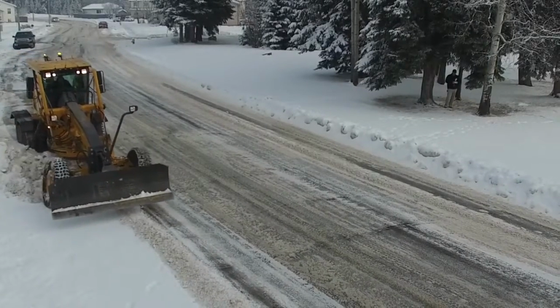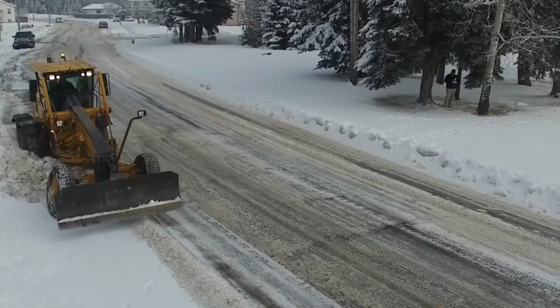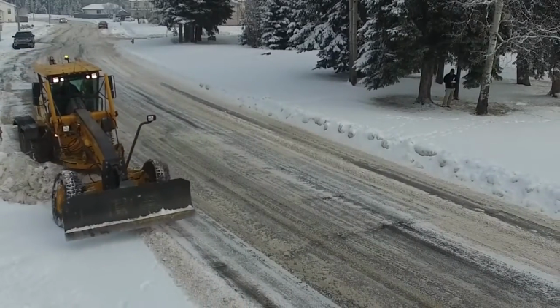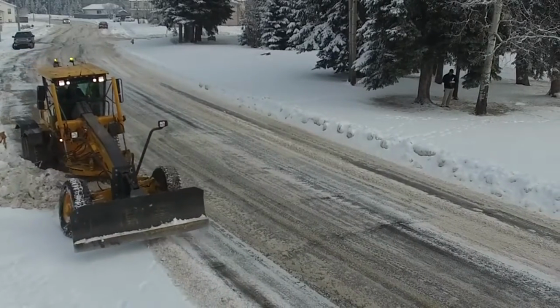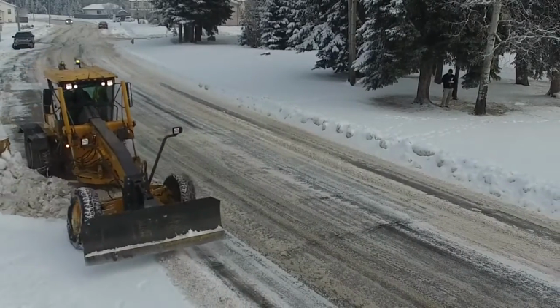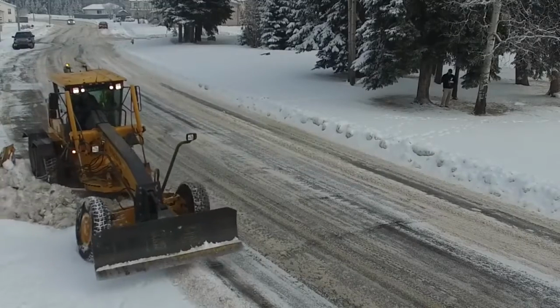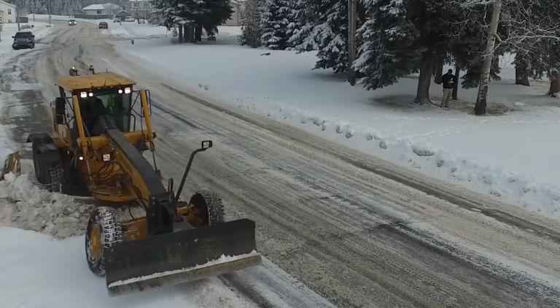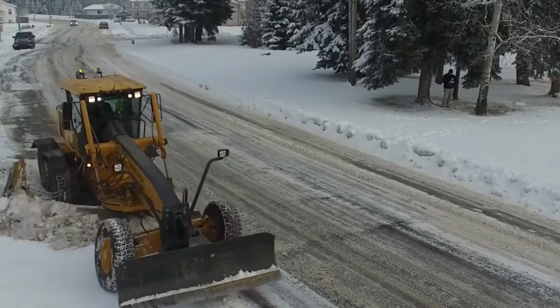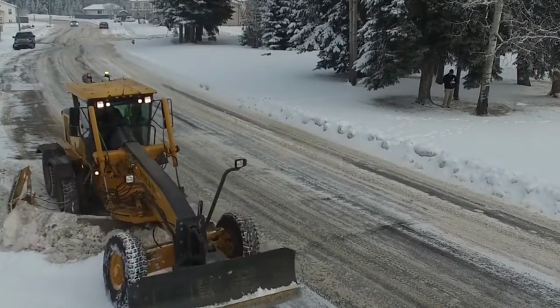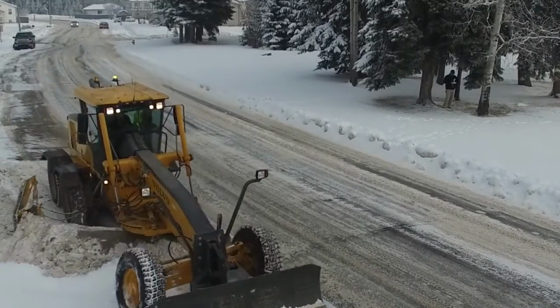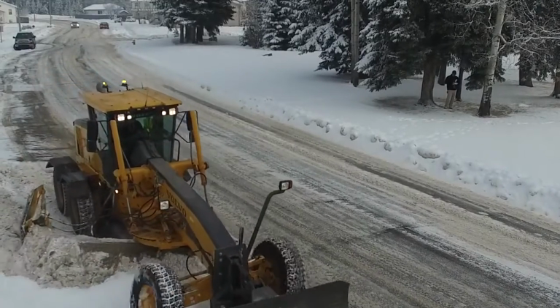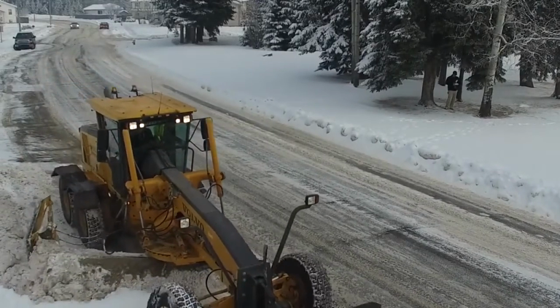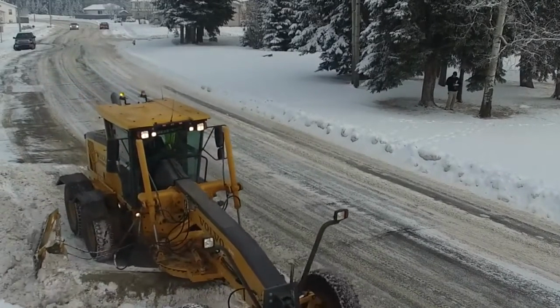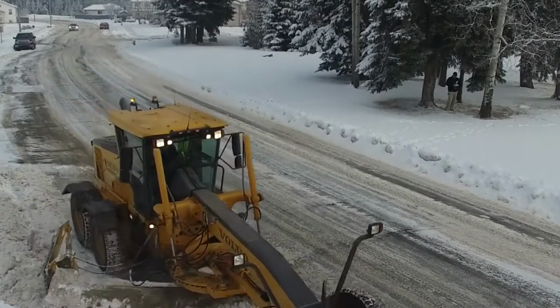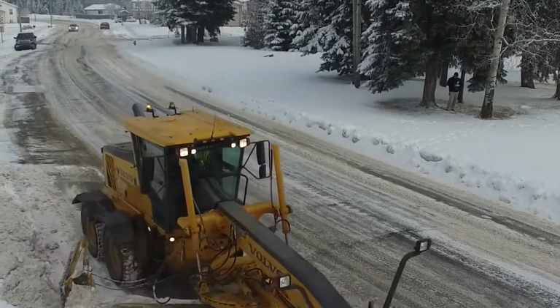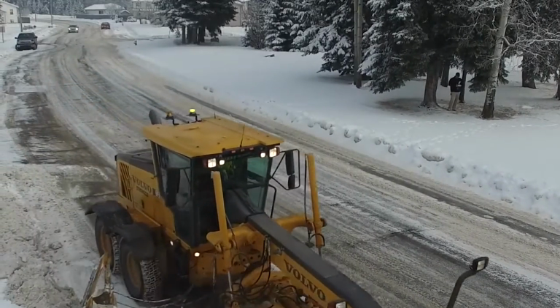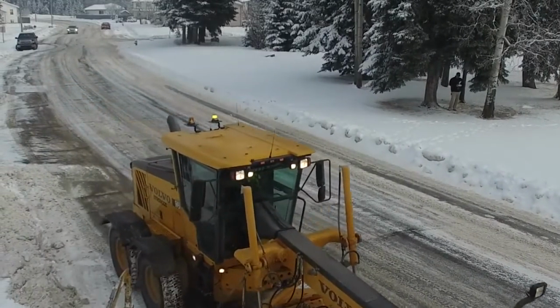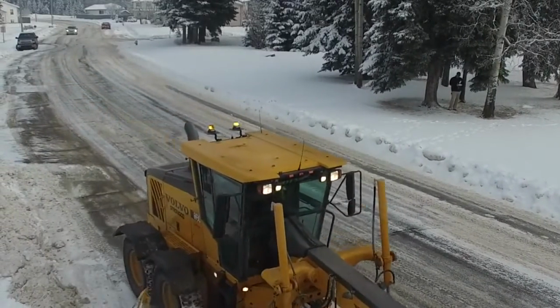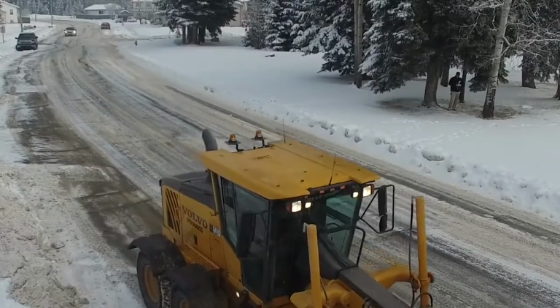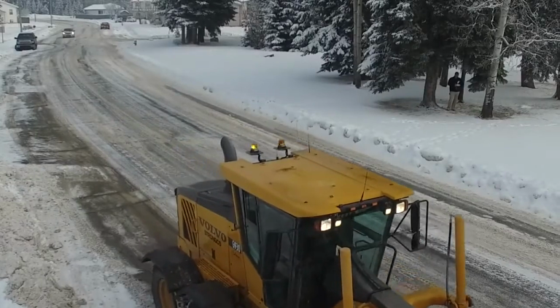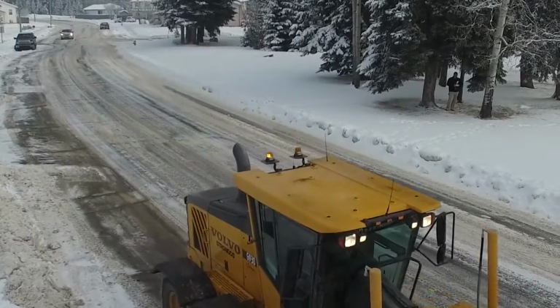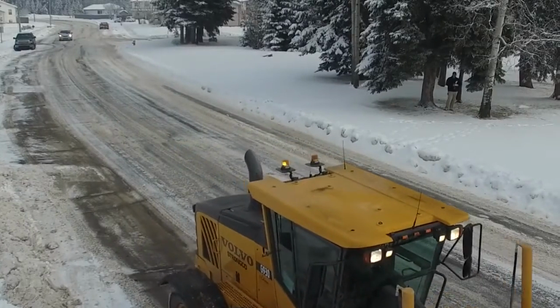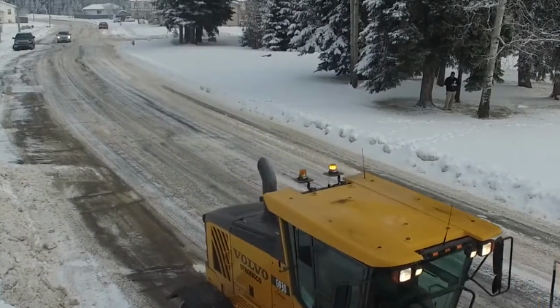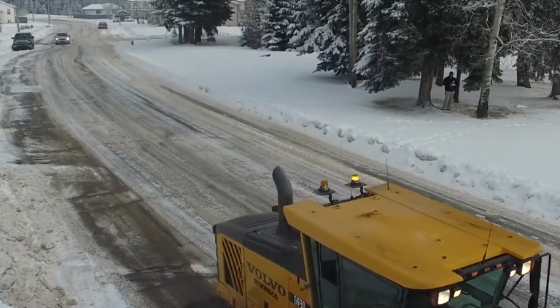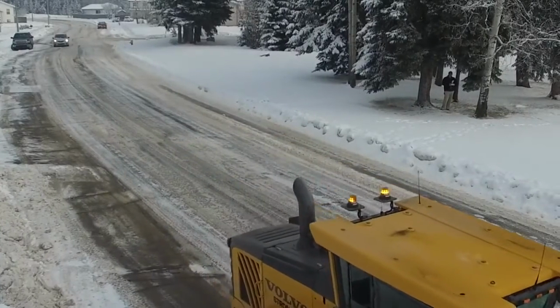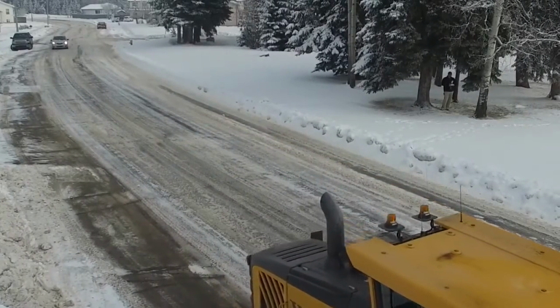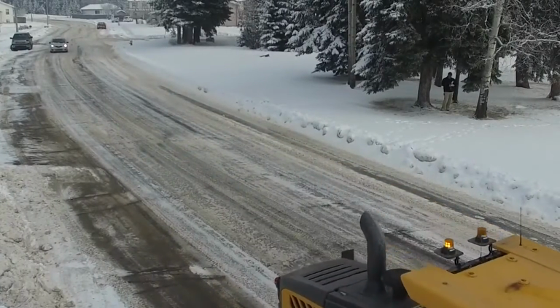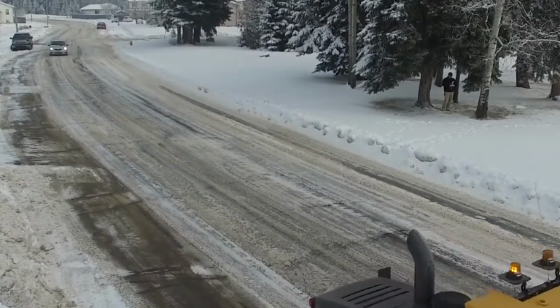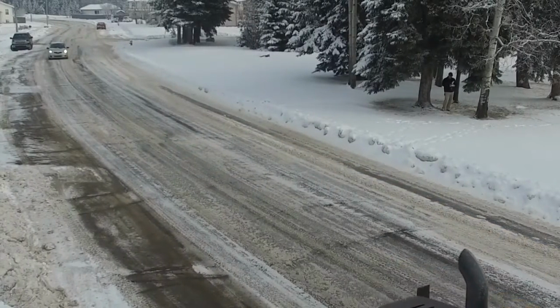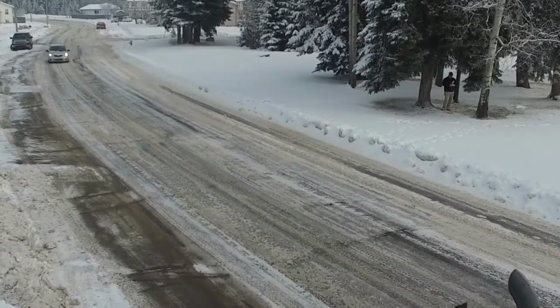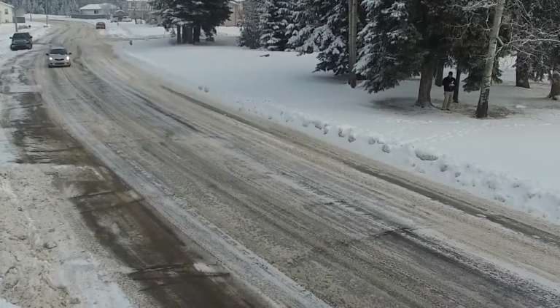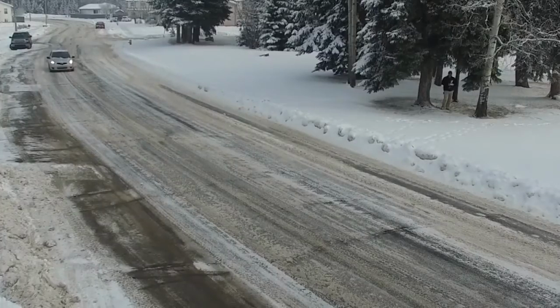However, if snow piles up again in the meantime, priority routes need to be done again. The downtown area is normally done a few days after a snowfall to allow sidewalks to be shoveled onto the street, as there's no other place for that snow to go.